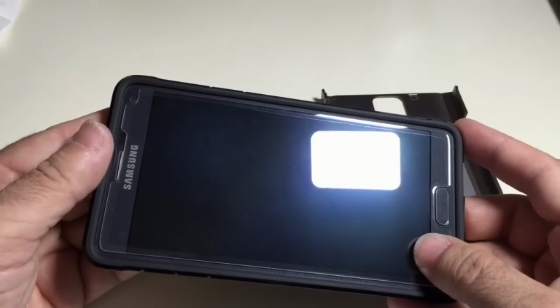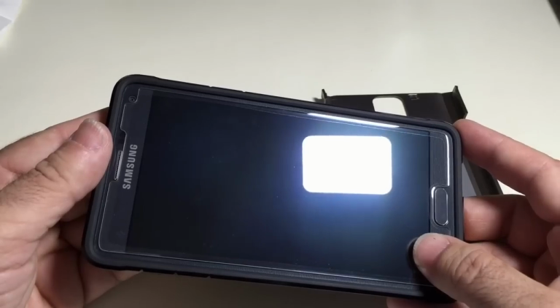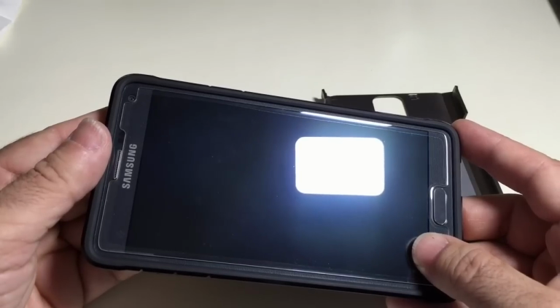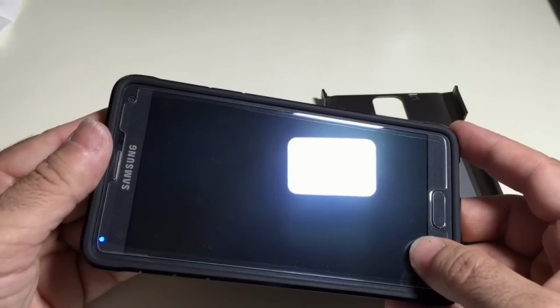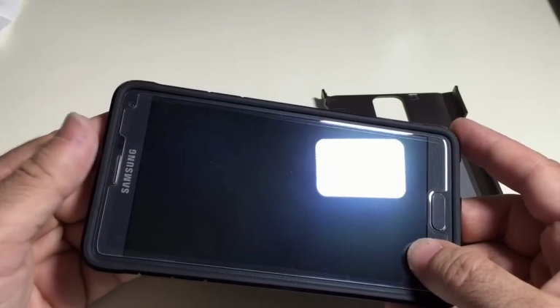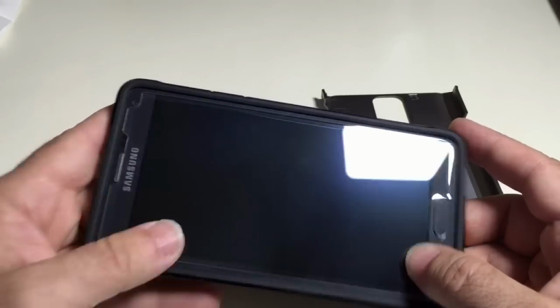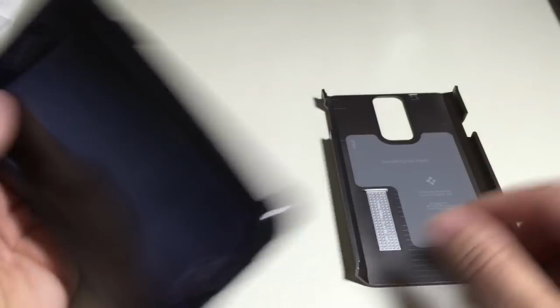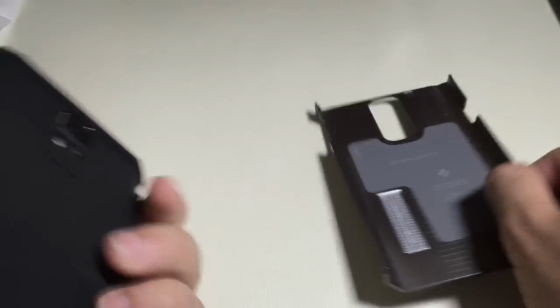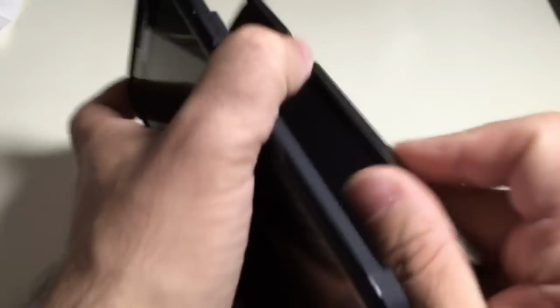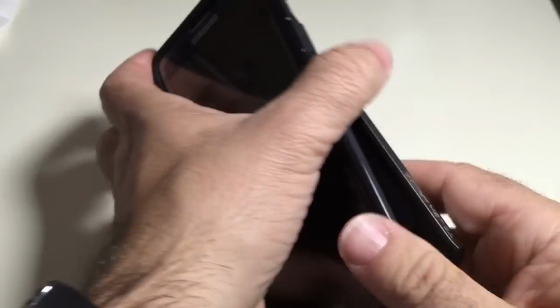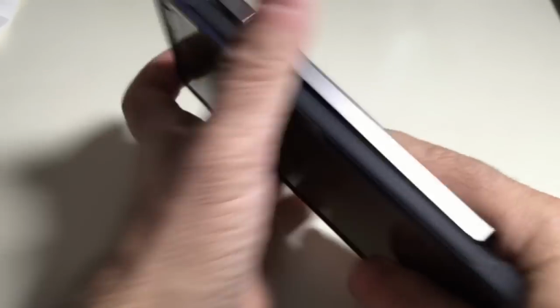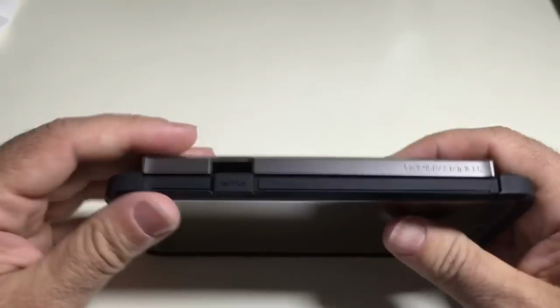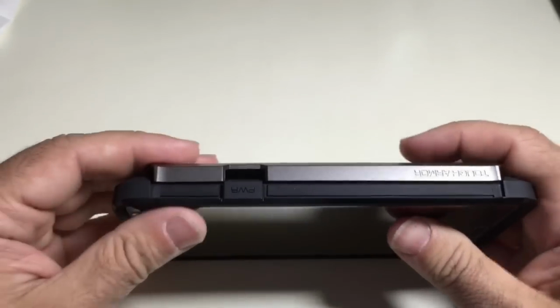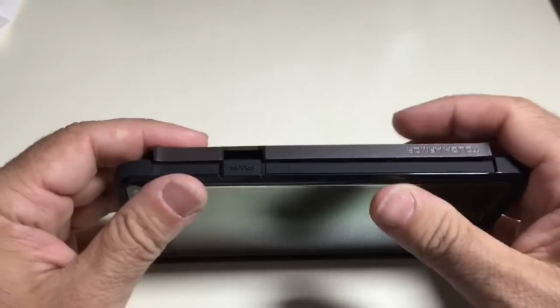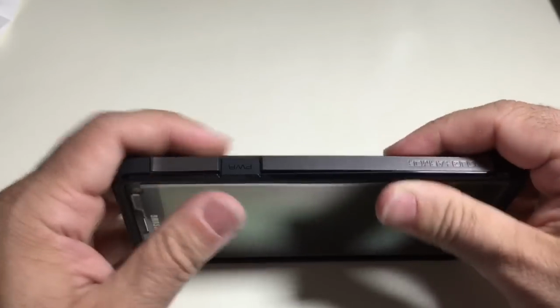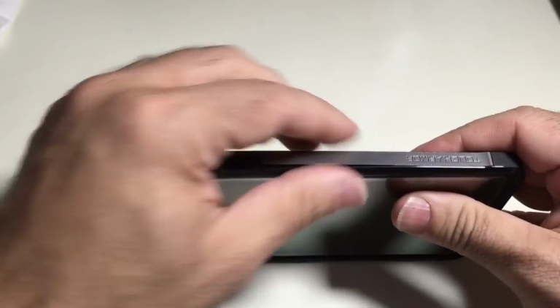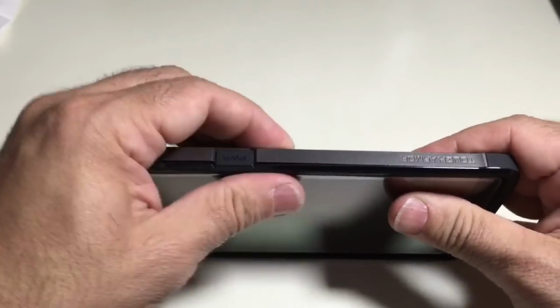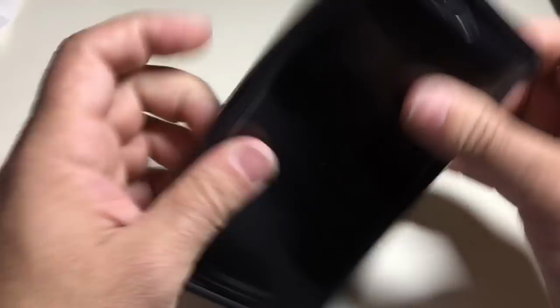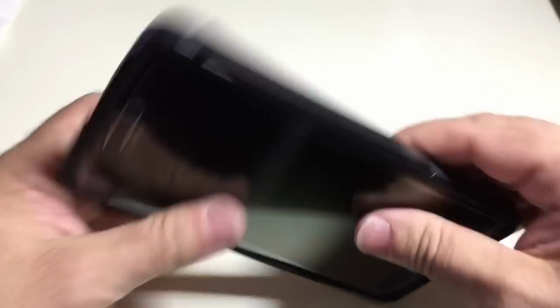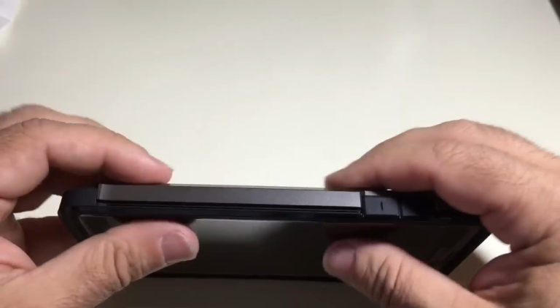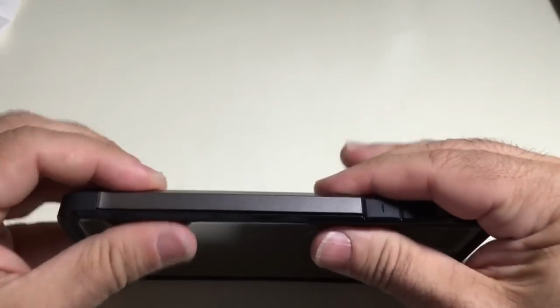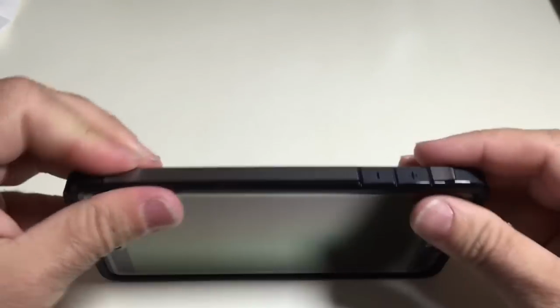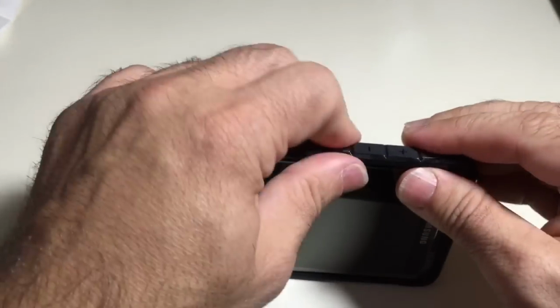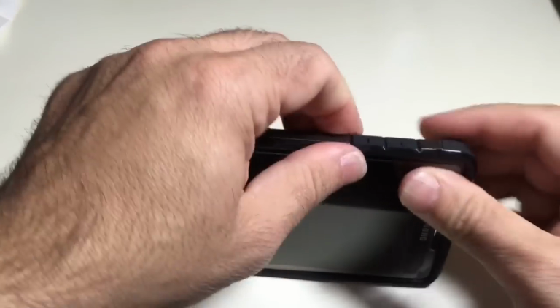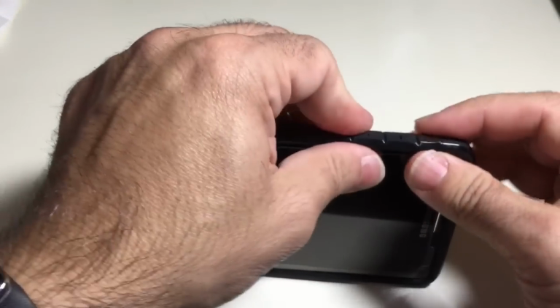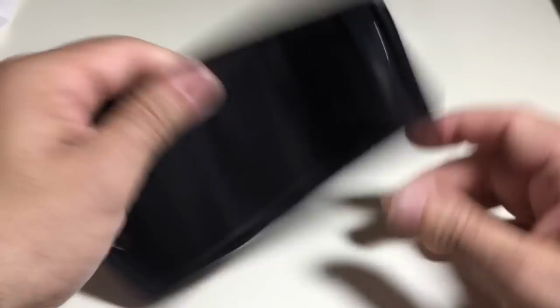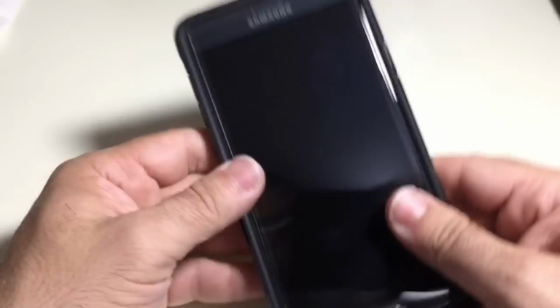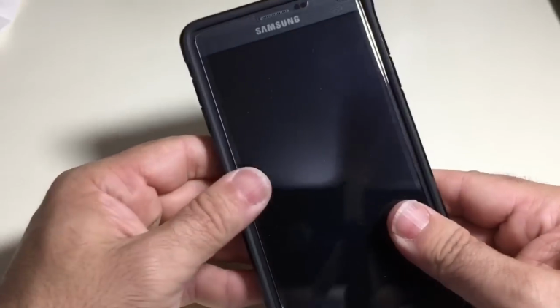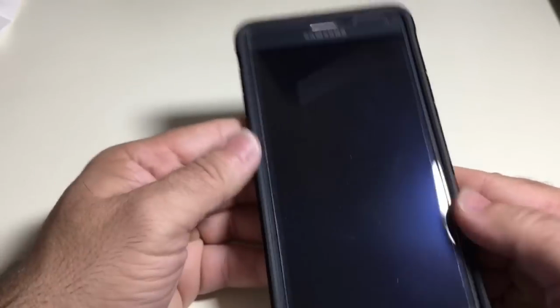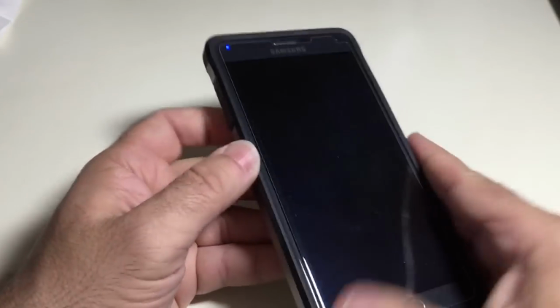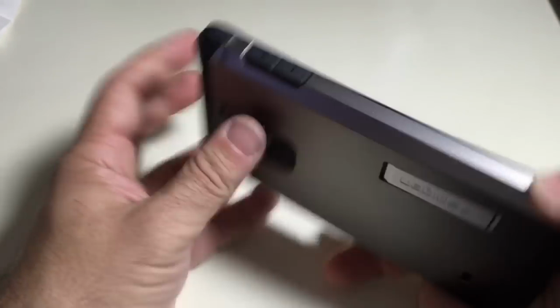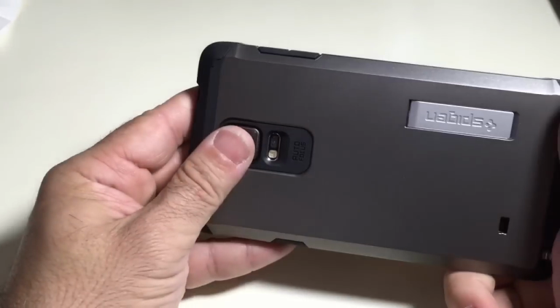Now I'm going to put the back on it. Literally all you do is snap it in on both sides until everything aligns nicely, and that's all there is to it.